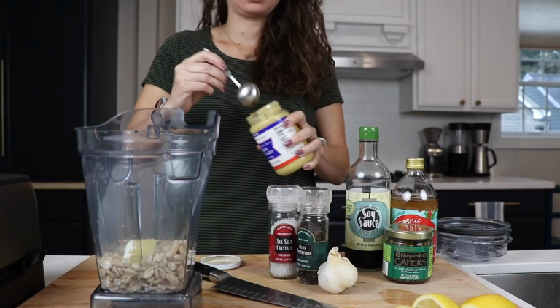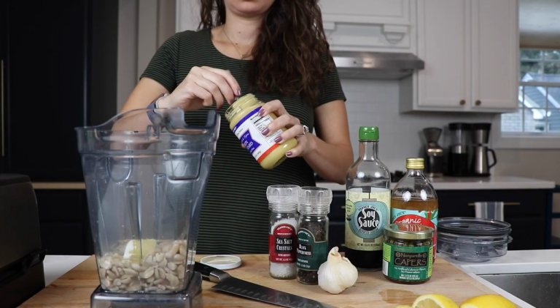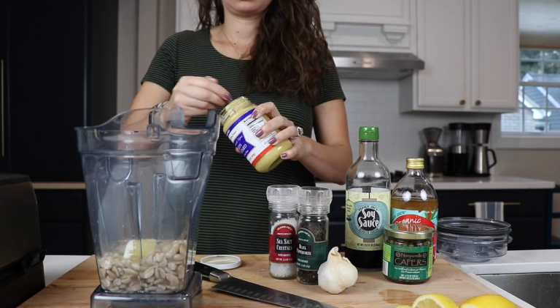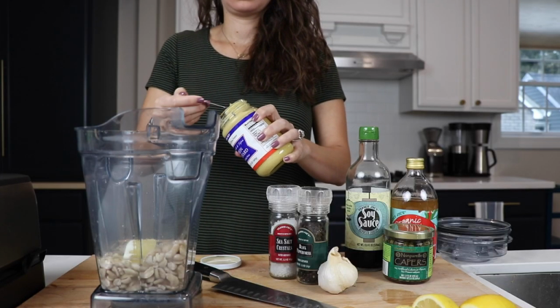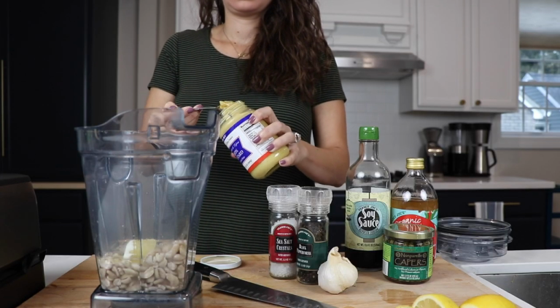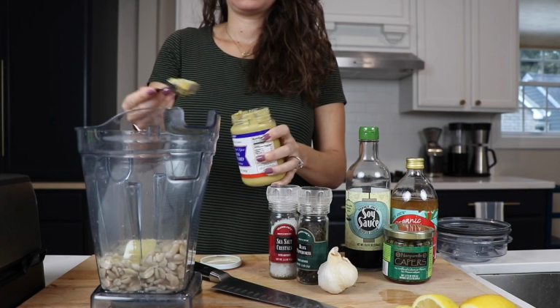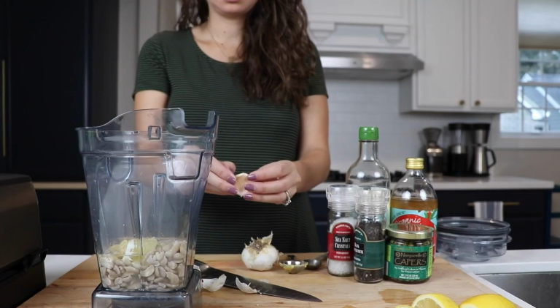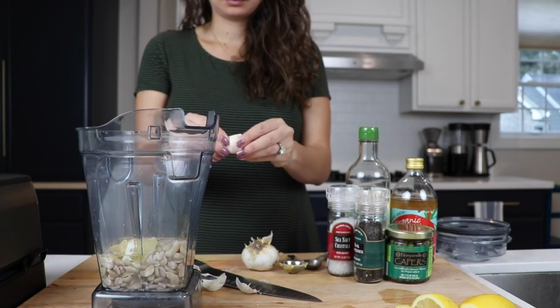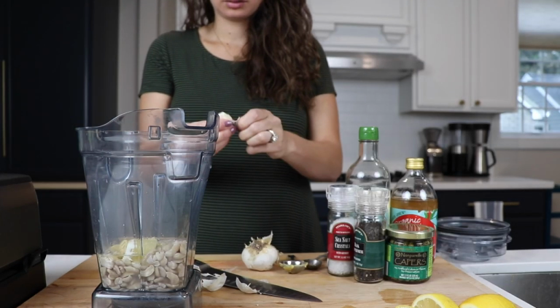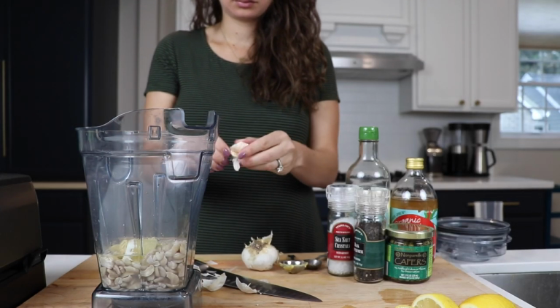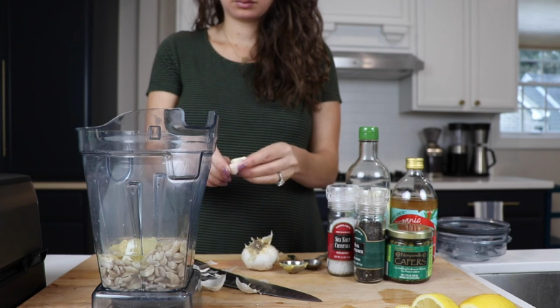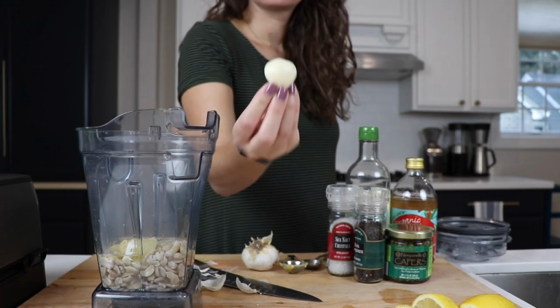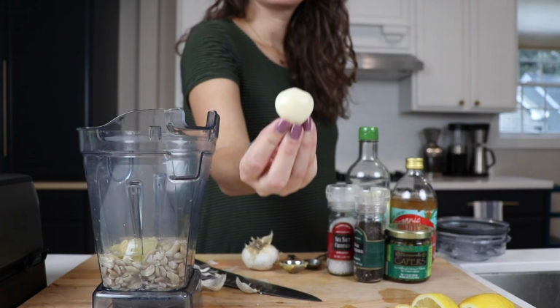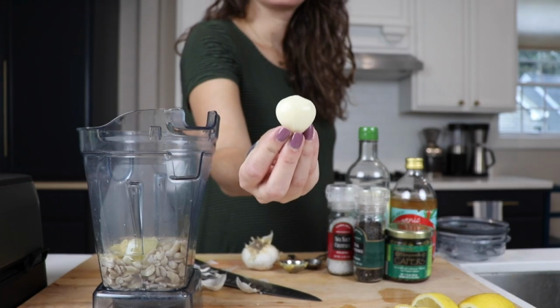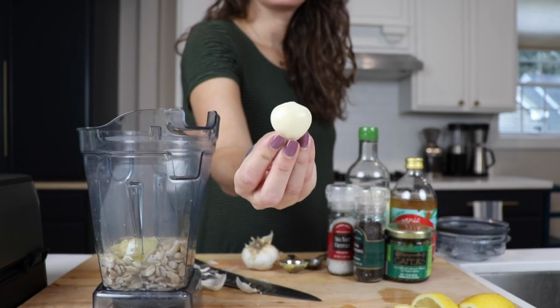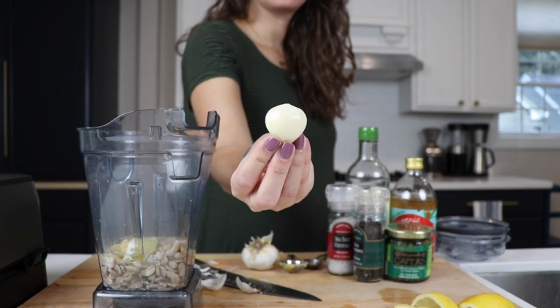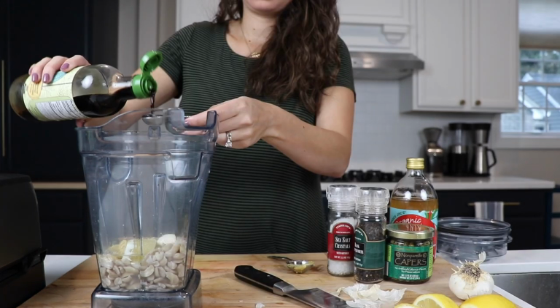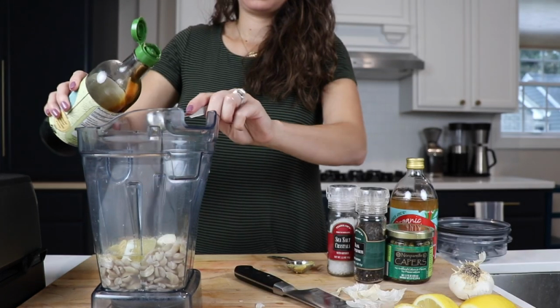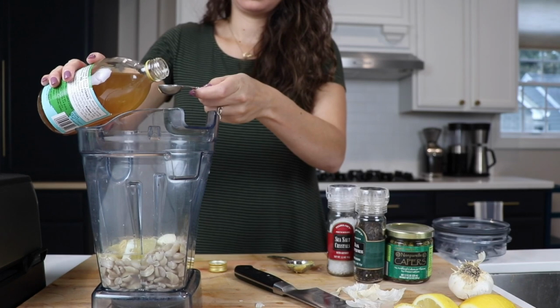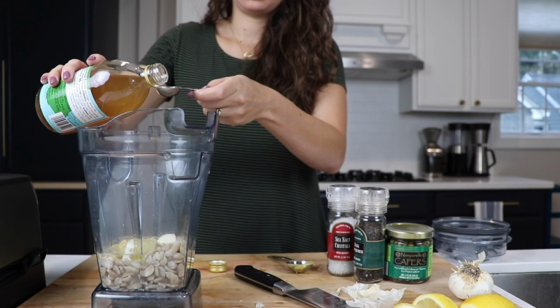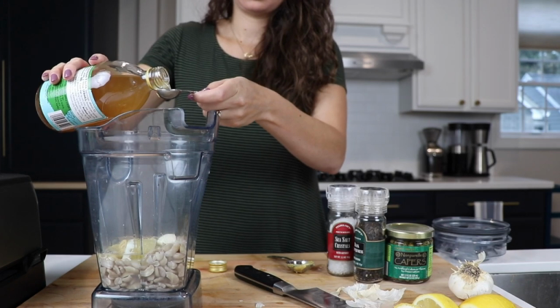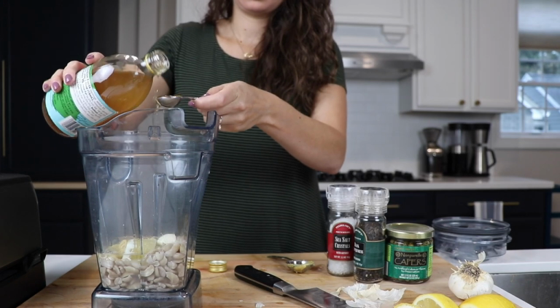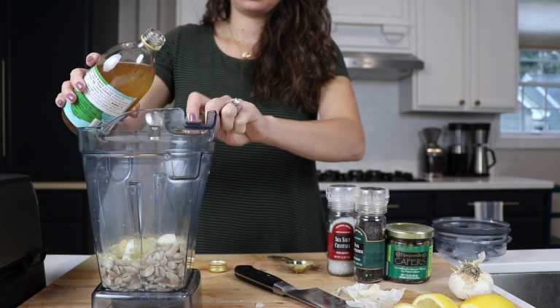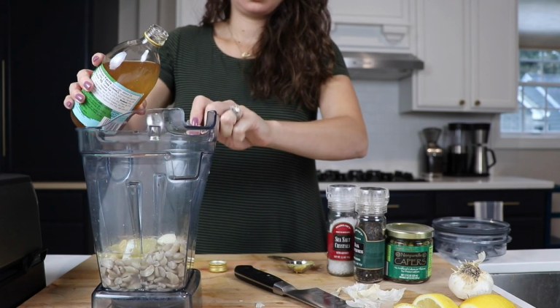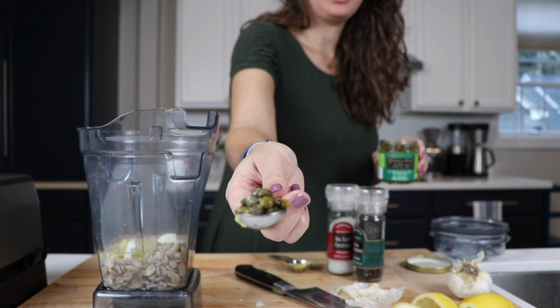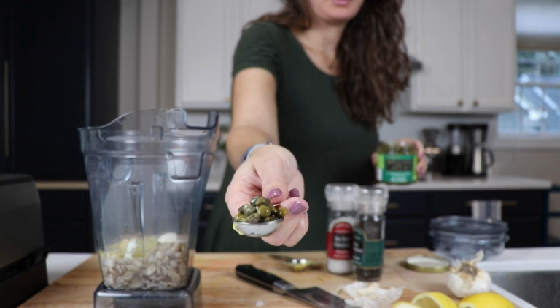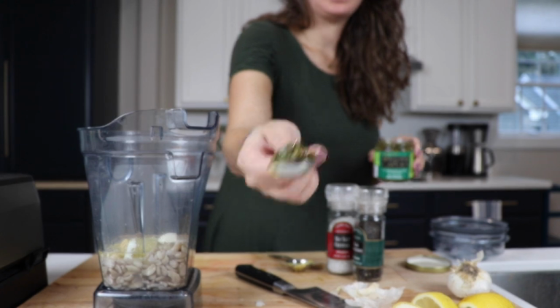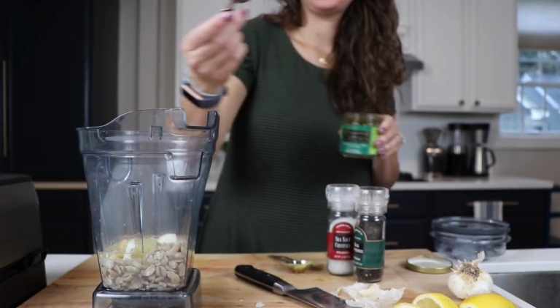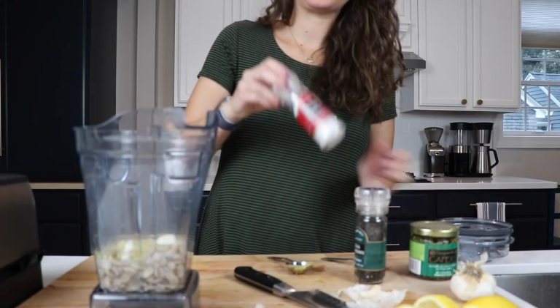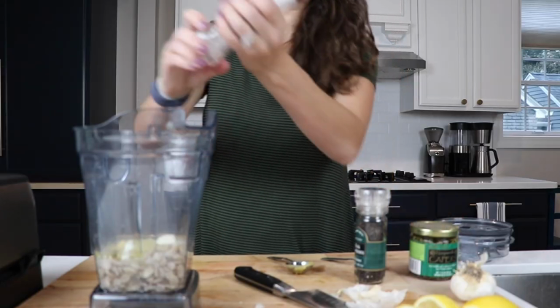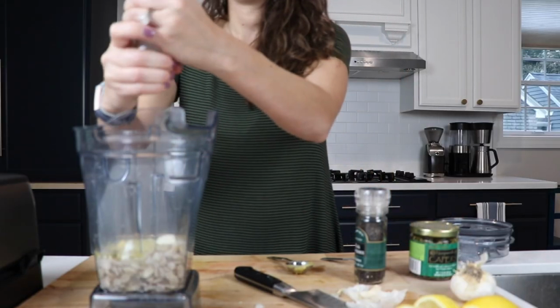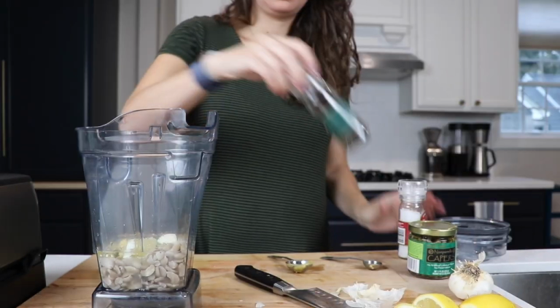pithy part. One tablespoon of Dijon, two to three cloves of garlic — here's one giant clove — one teaspoon of soy sauce, one teaspoon of apple cider vinegar, two teaspoons of capers, and salt and pepper to taste.